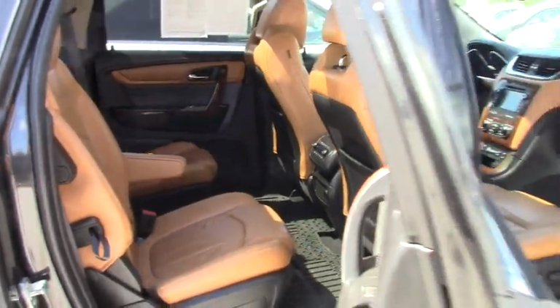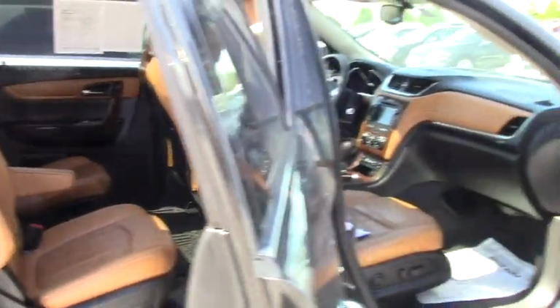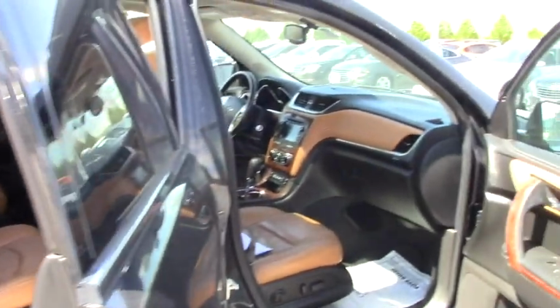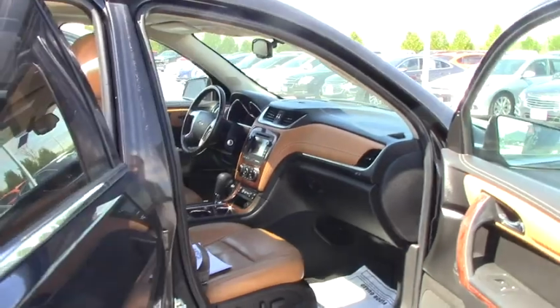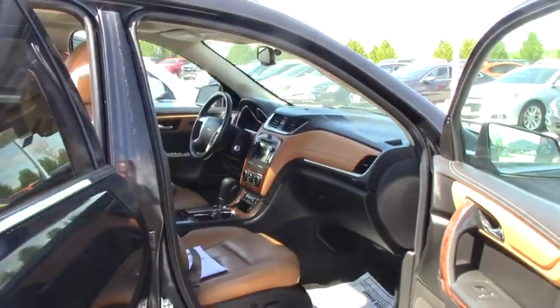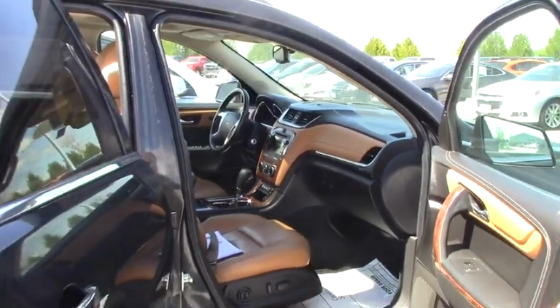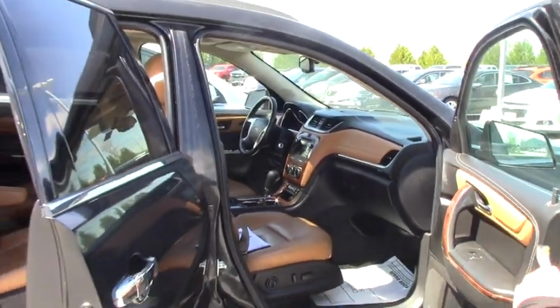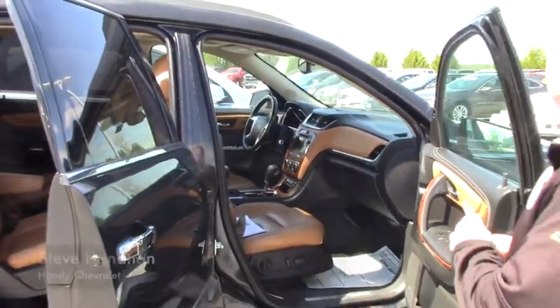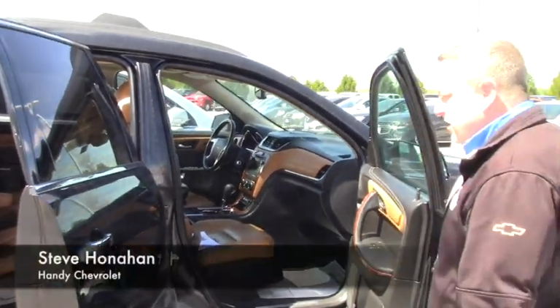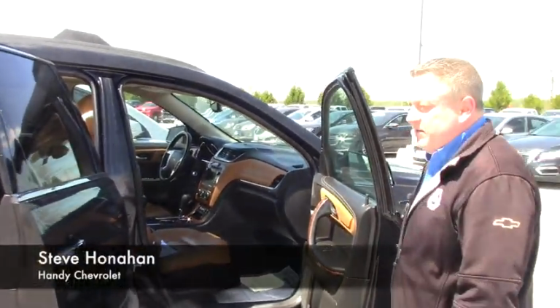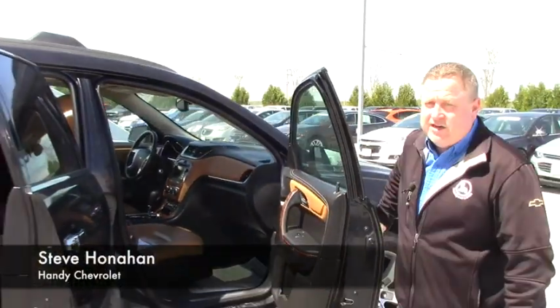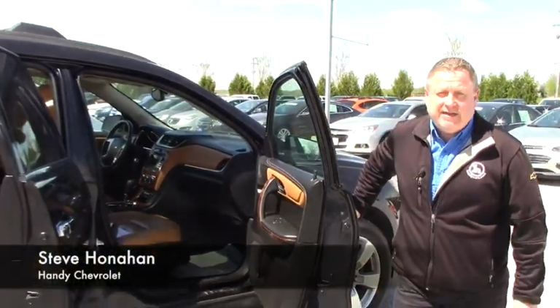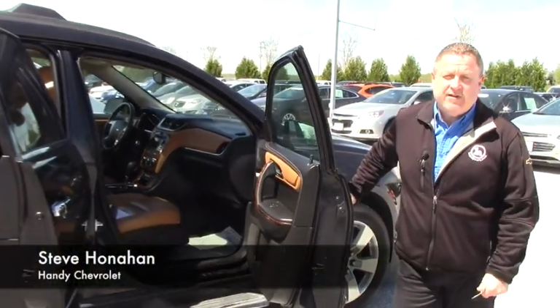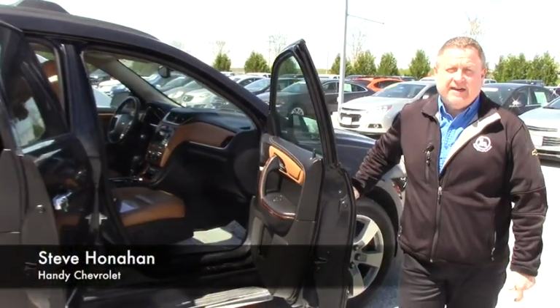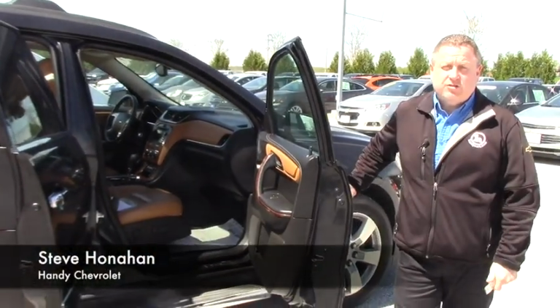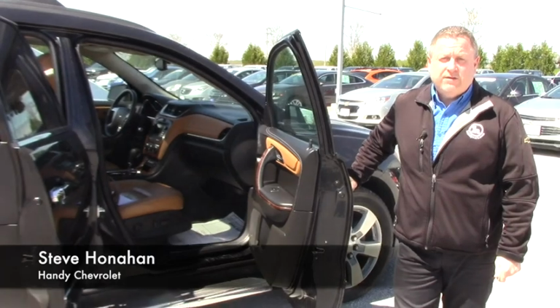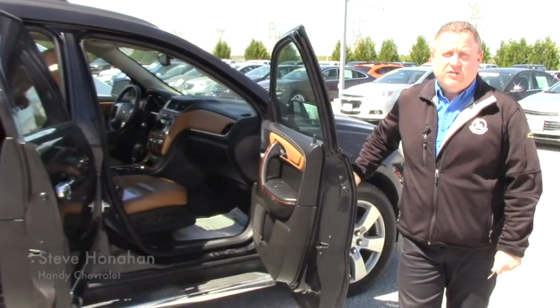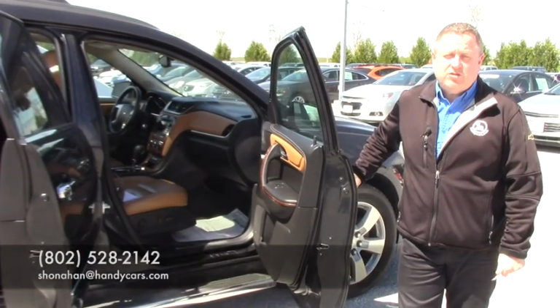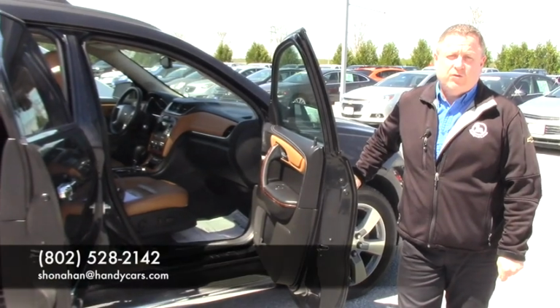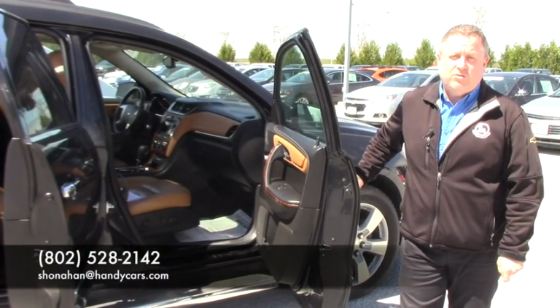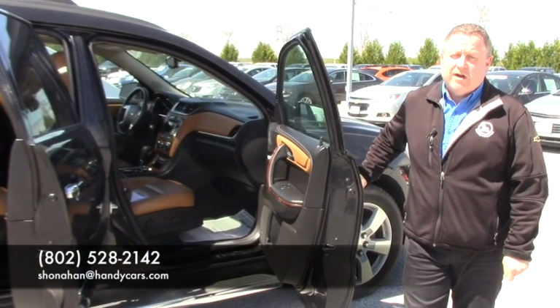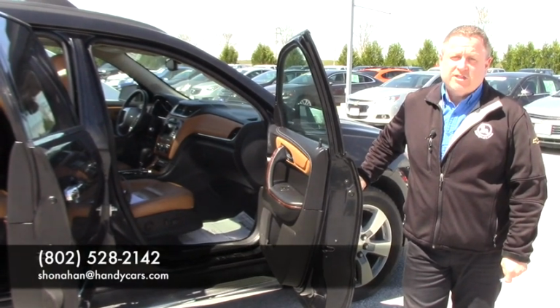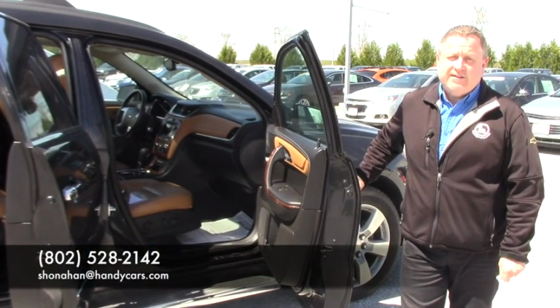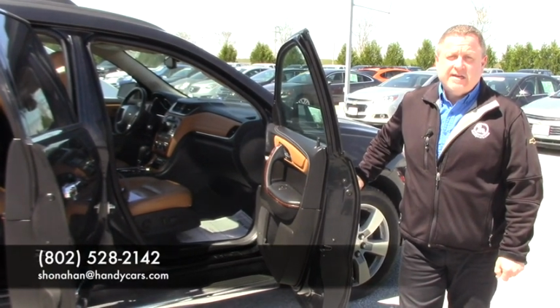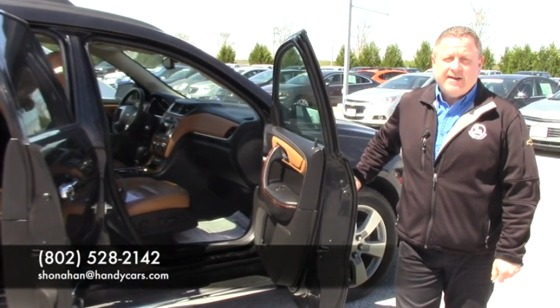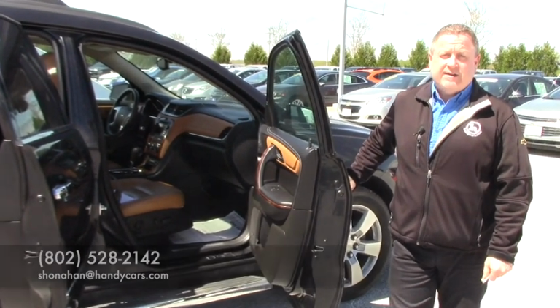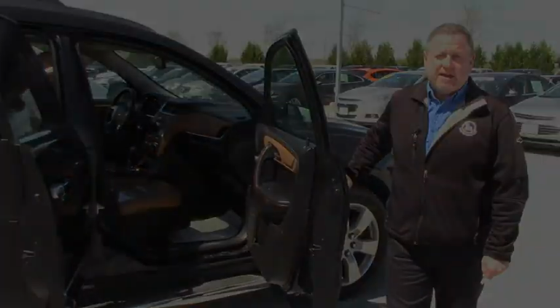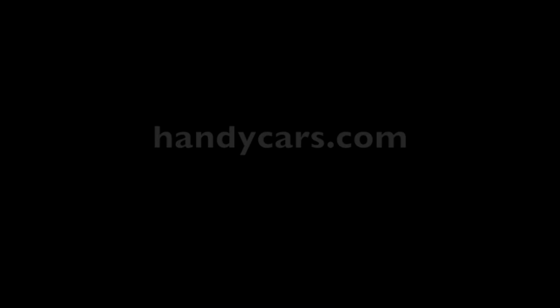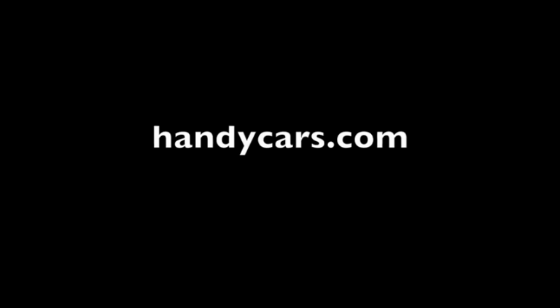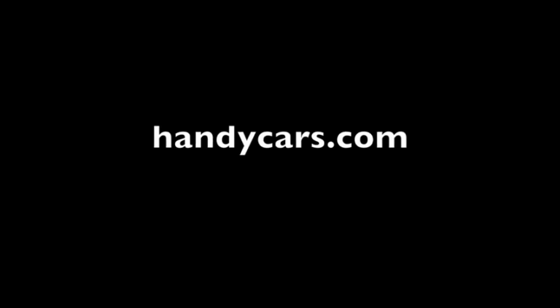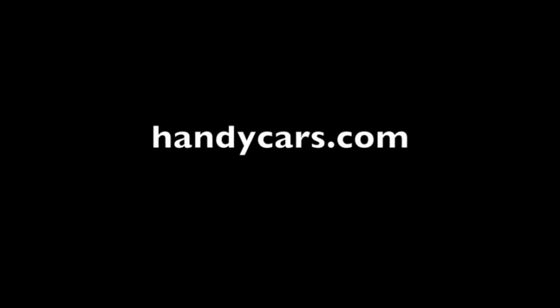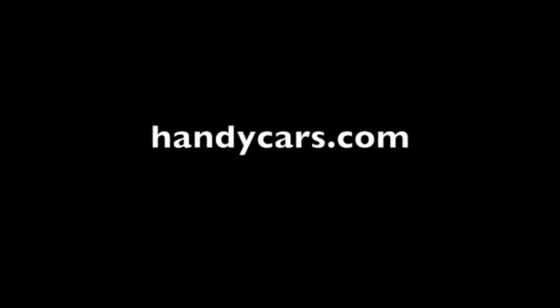Very sharp certified pre-owned. So if you're interested in coming down and test driving, my name is Steve Honahan. 802-528-2142, or online at shonahan — that's shonahan at handycars.com. Thanks.